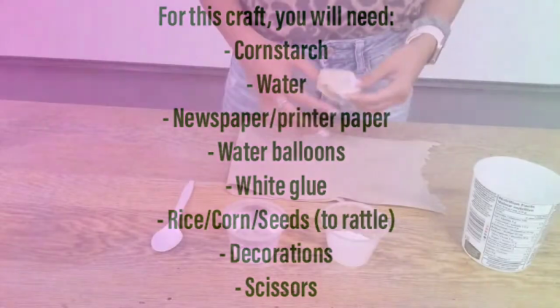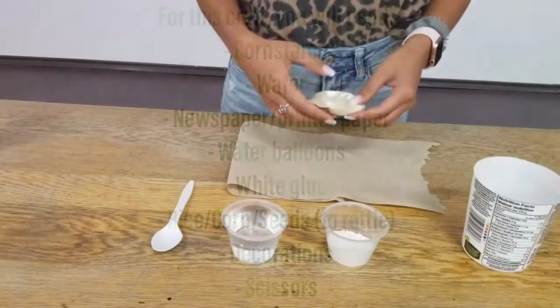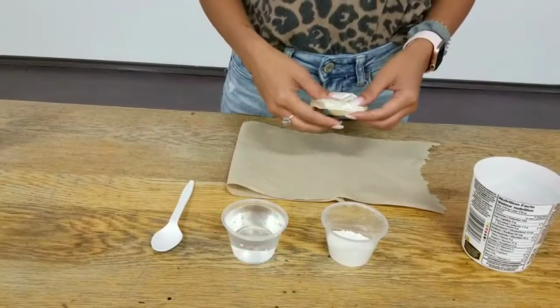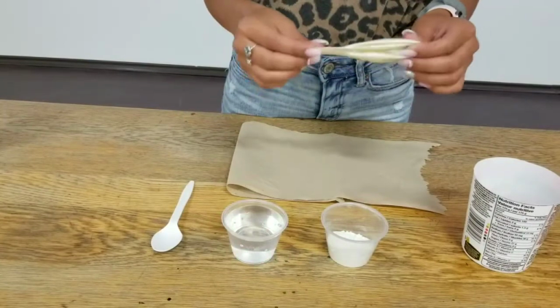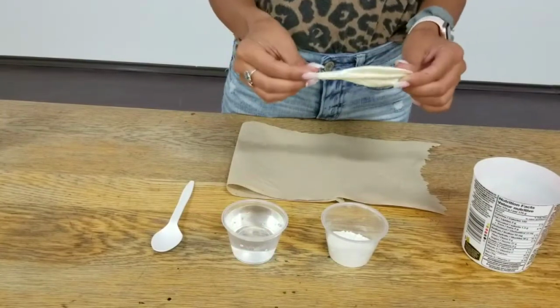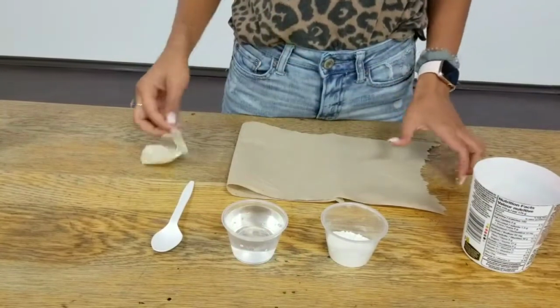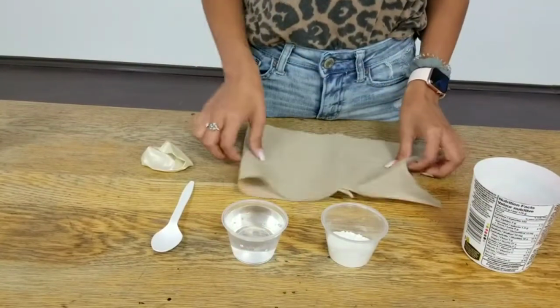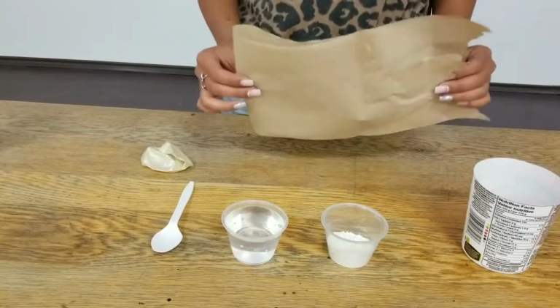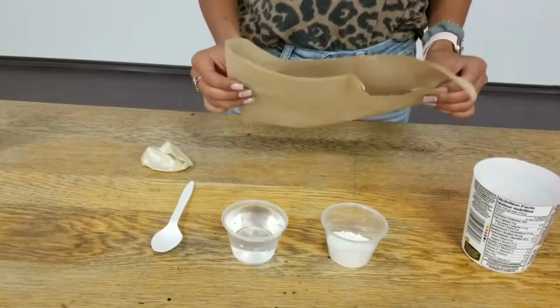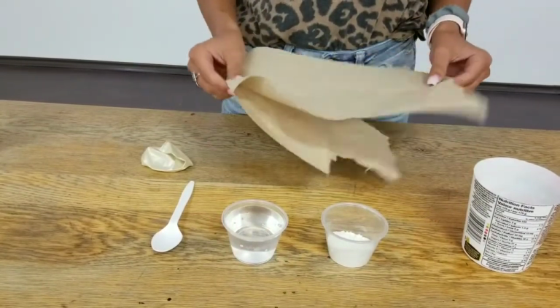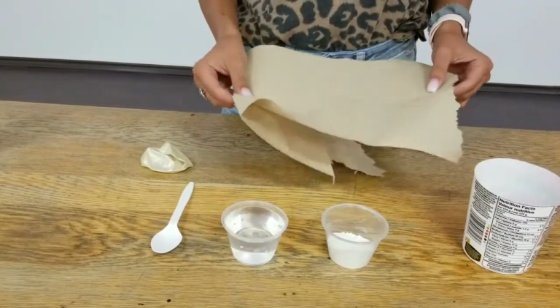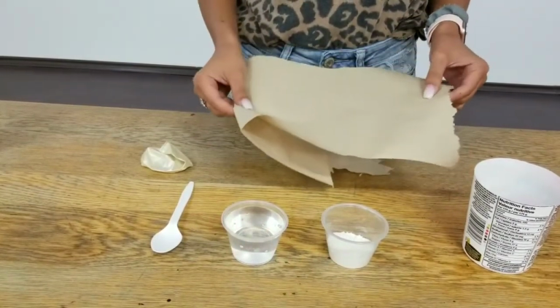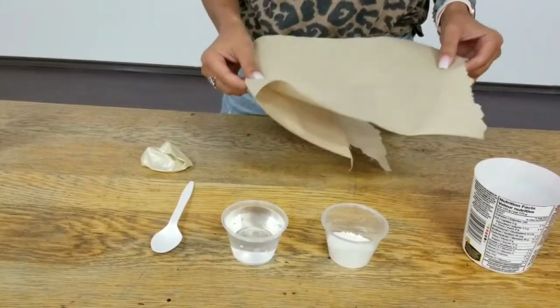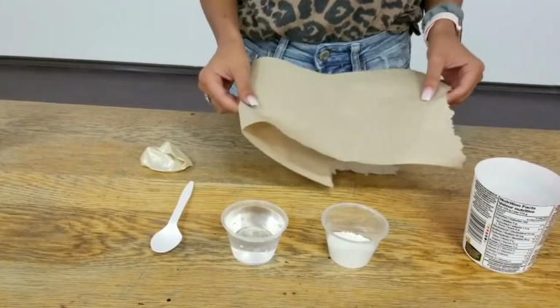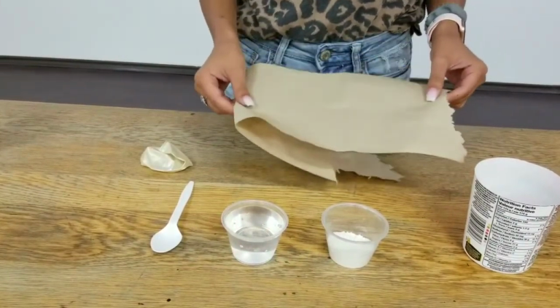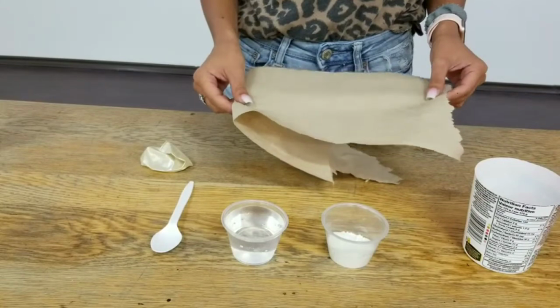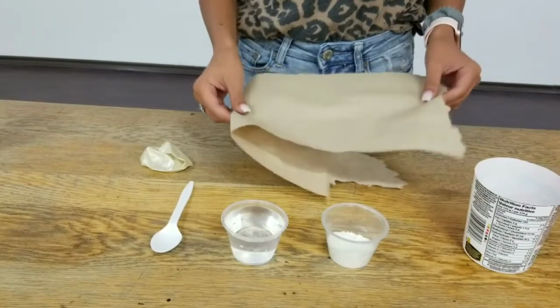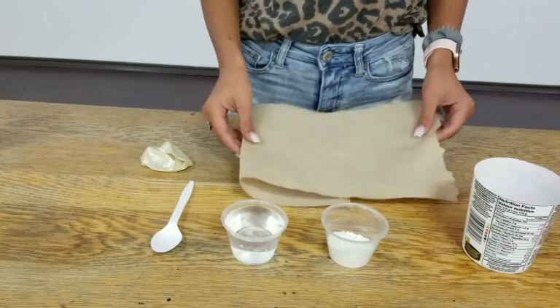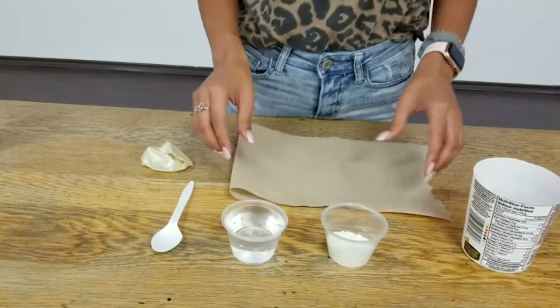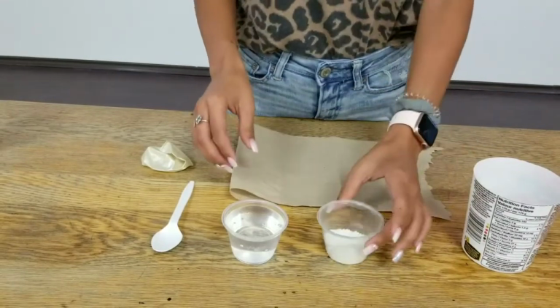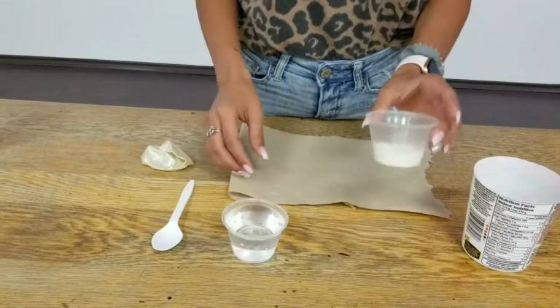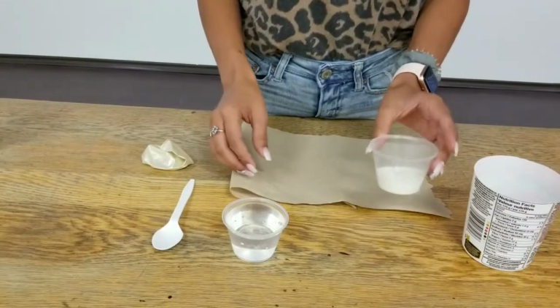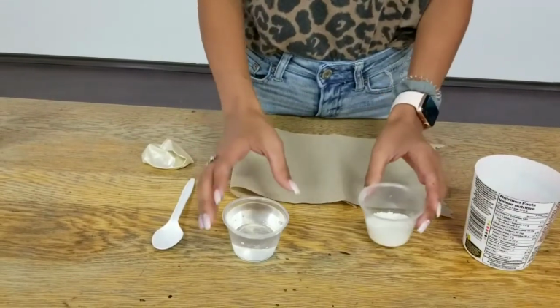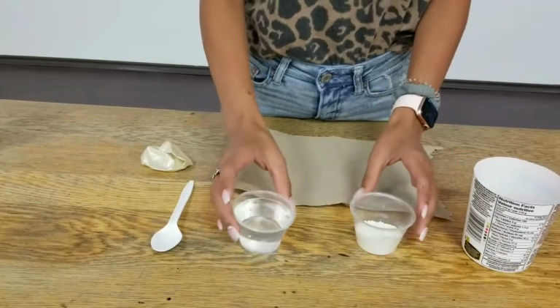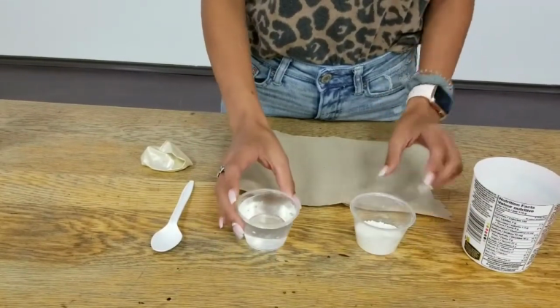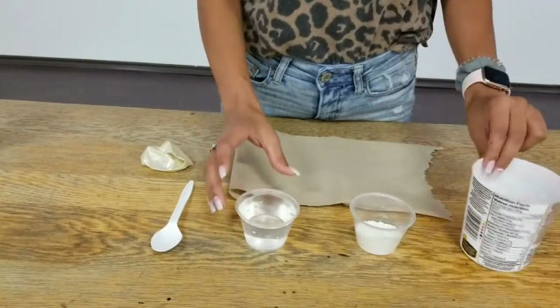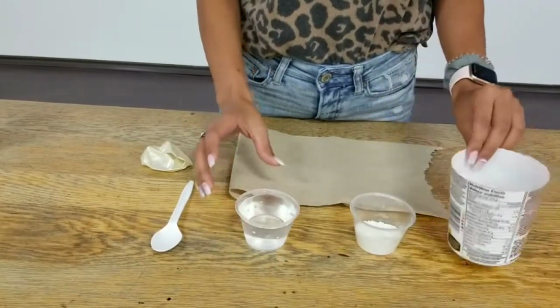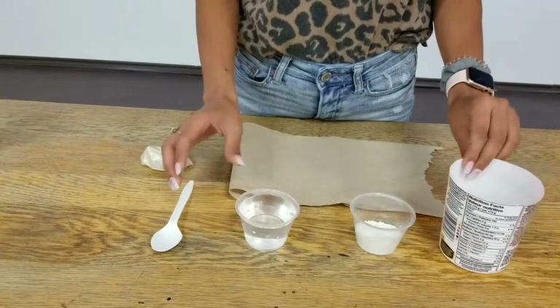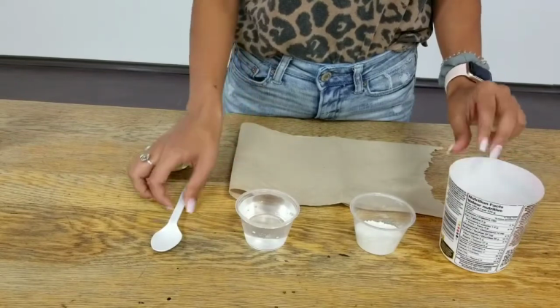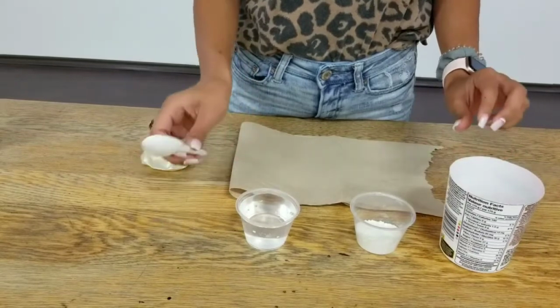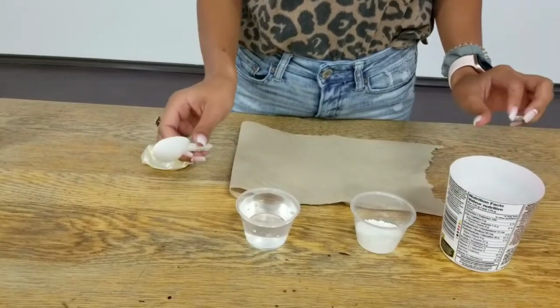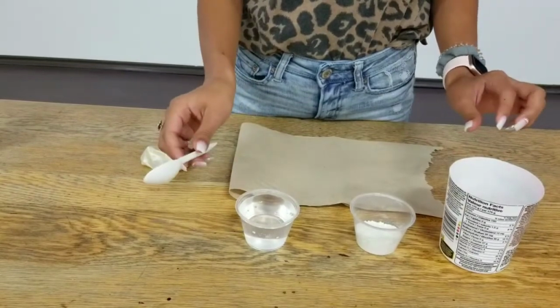To start, you're going to need a balloon, some thin paper — we're using paper towel, but you could use newspaper, tissue paper, whatever you want. Then you're going to want some flour and some water, something to stir it in and a spoon to stir with.